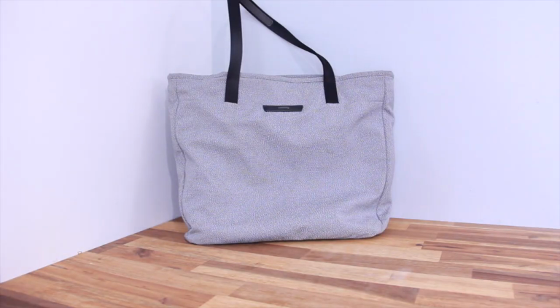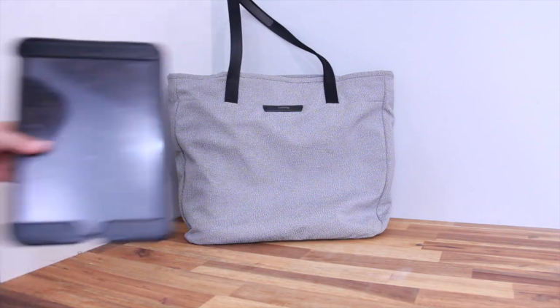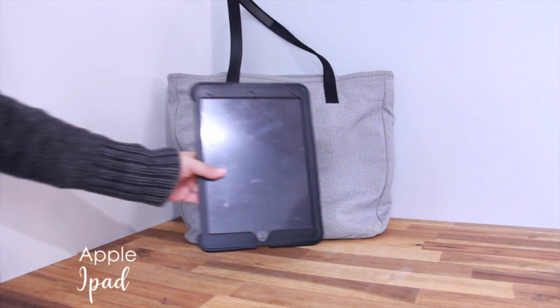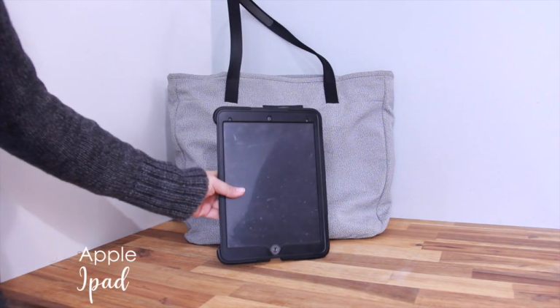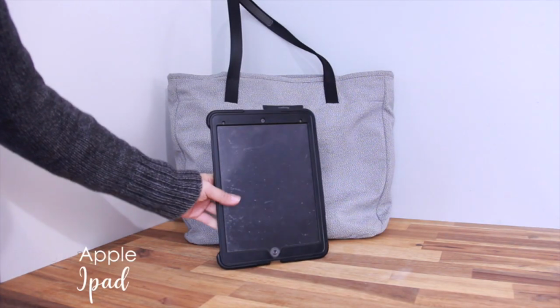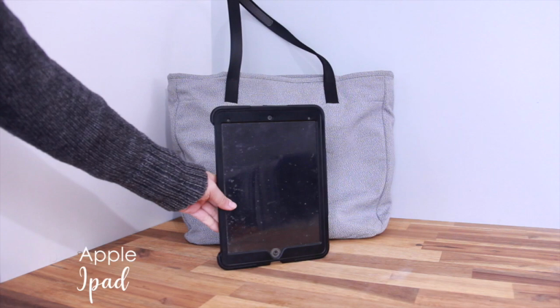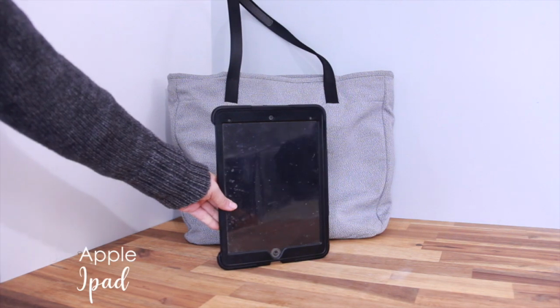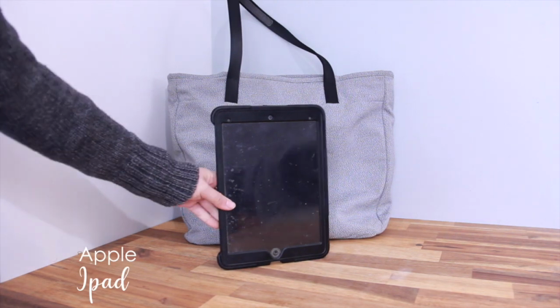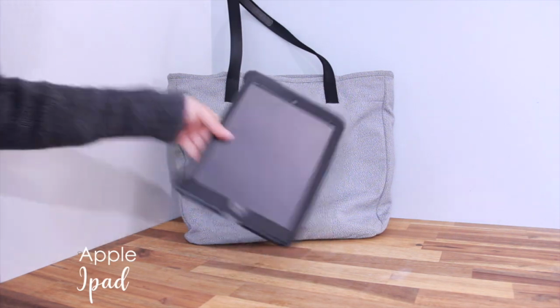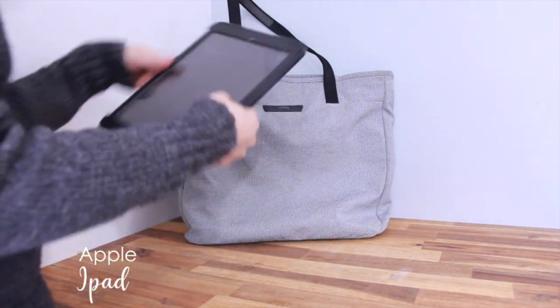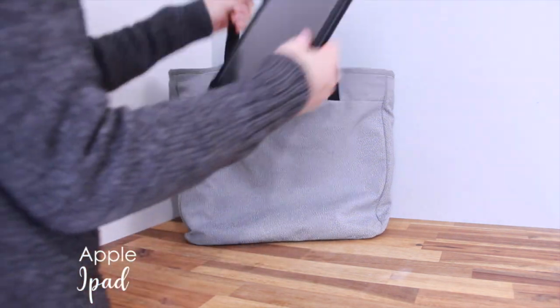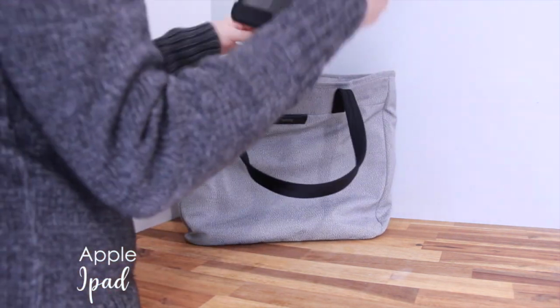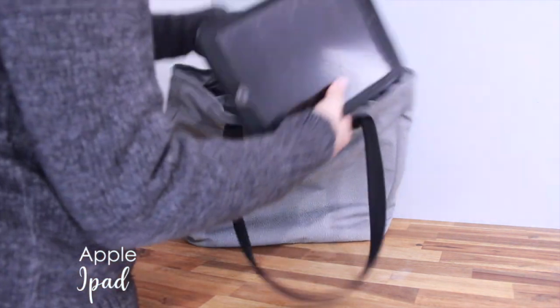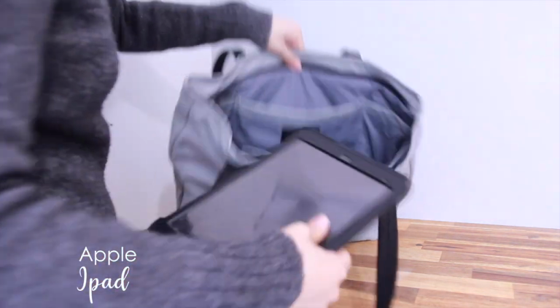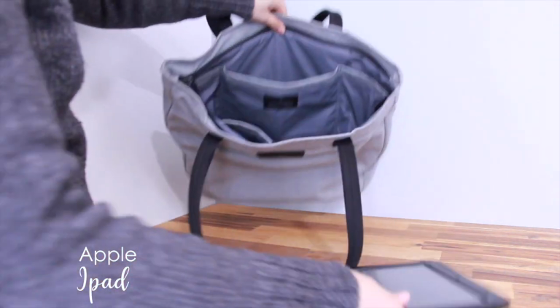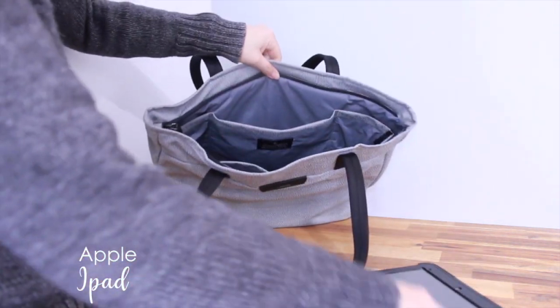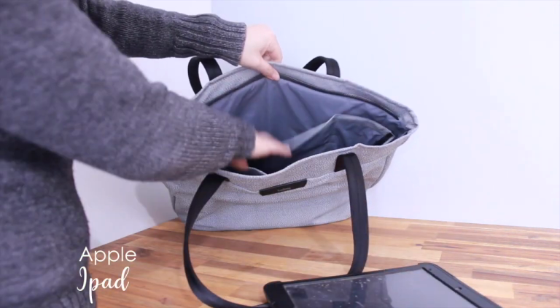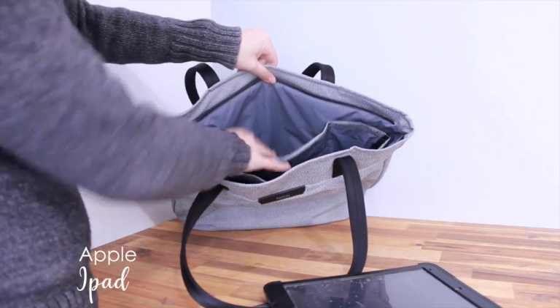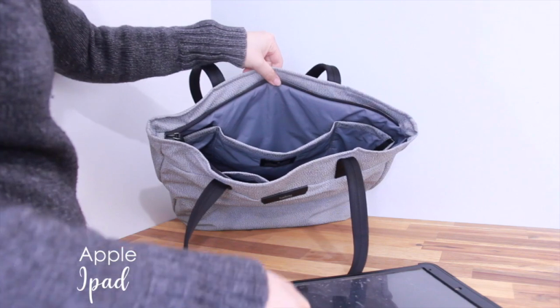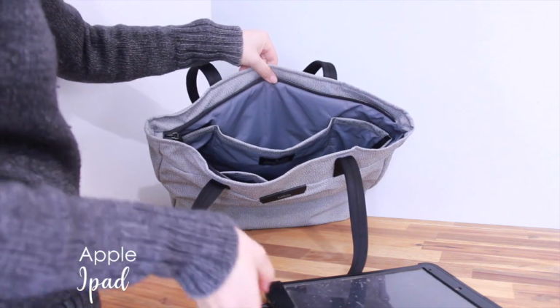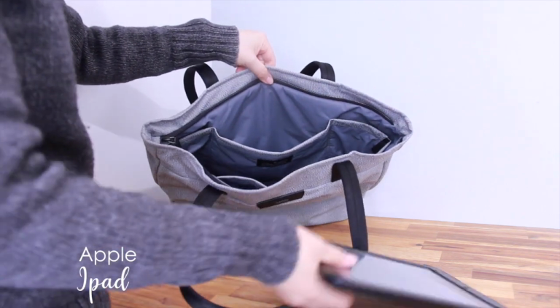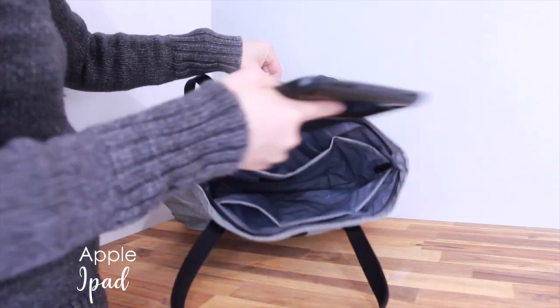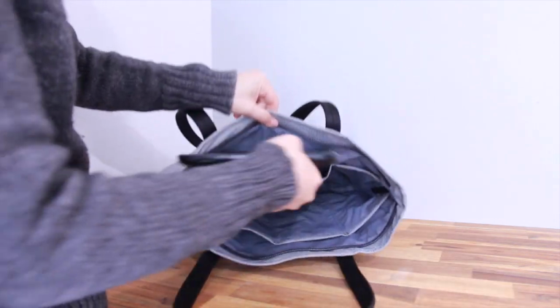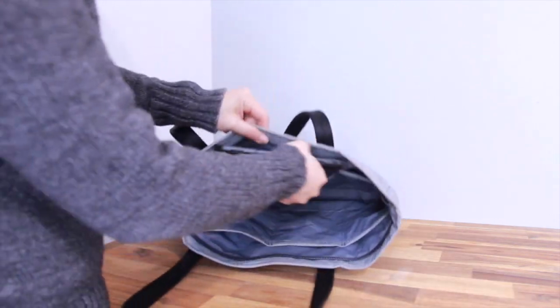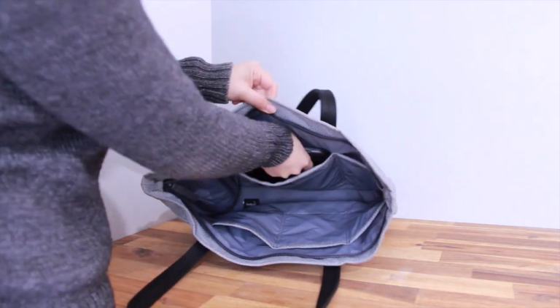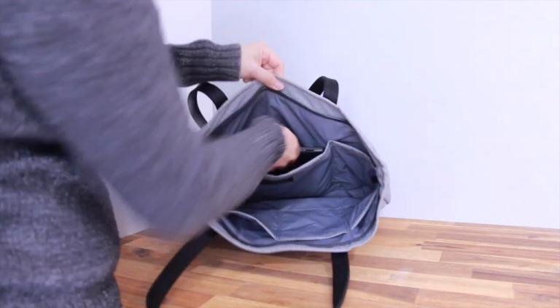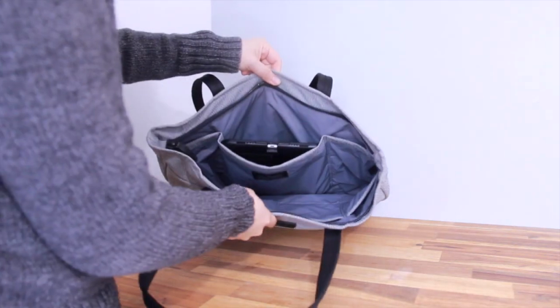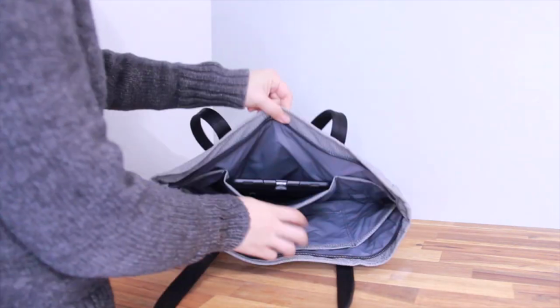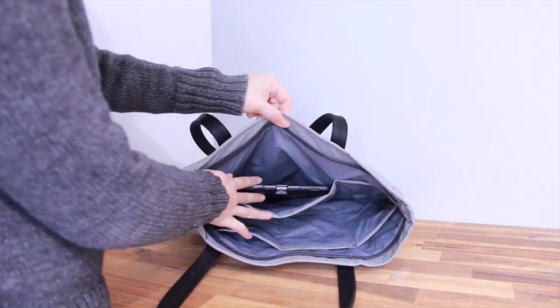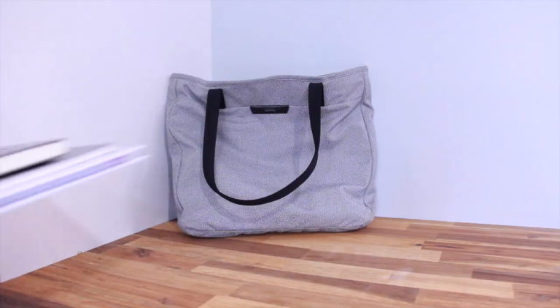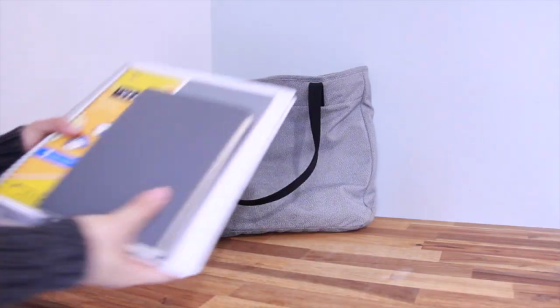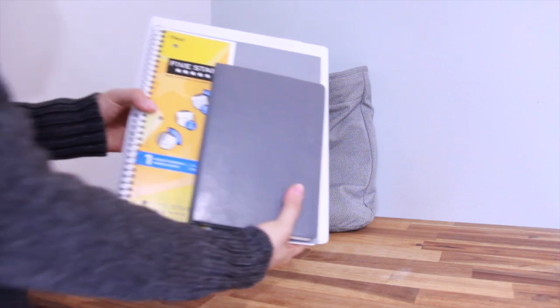The first thing I bring with me to school is my iPad. Most of my professors' notes and PowerPoint slides are uploaded before class, so I usually take a lot of my notes directly on my iPad during lectures. It is way lighter than my laptop.